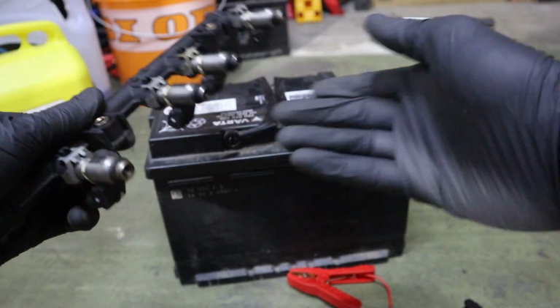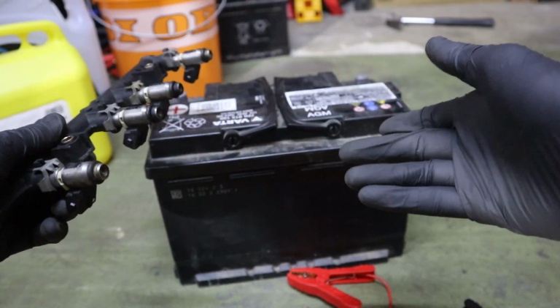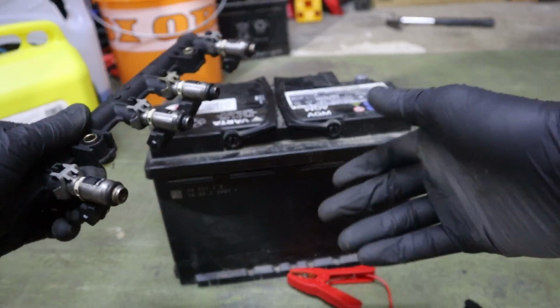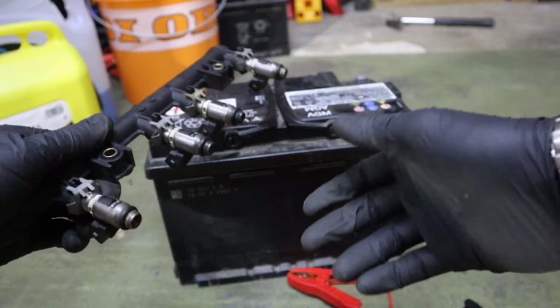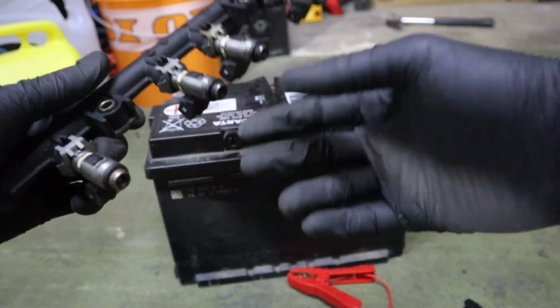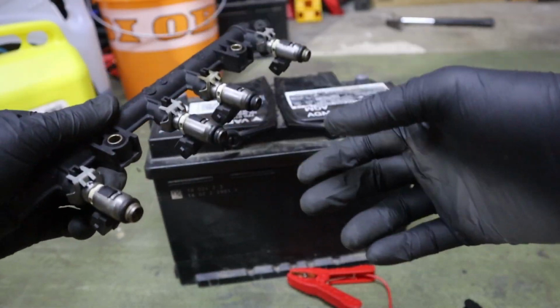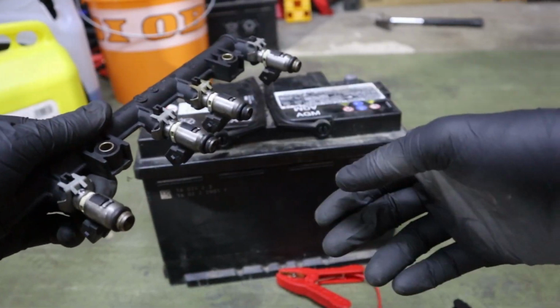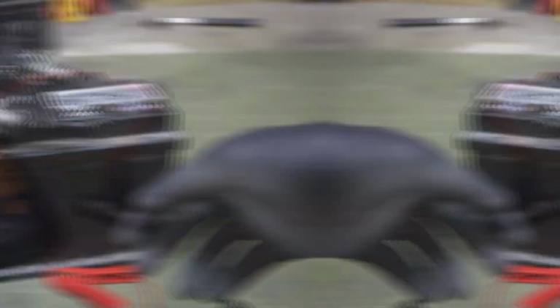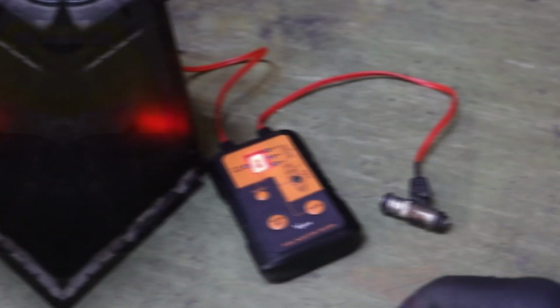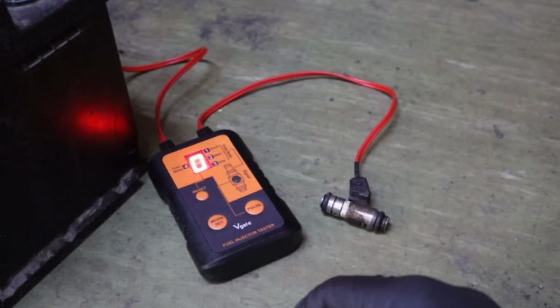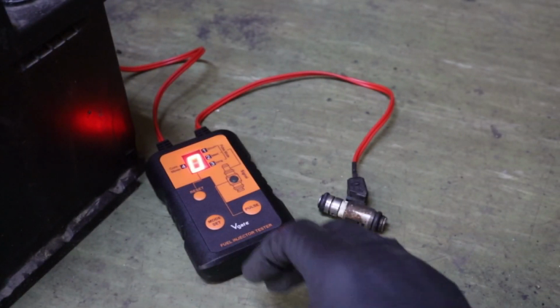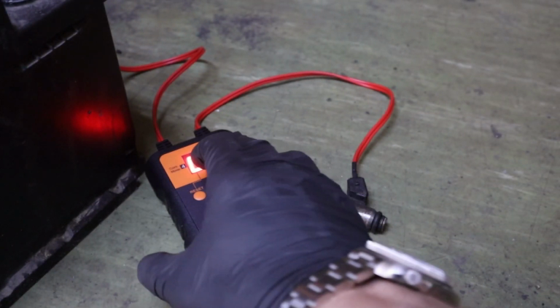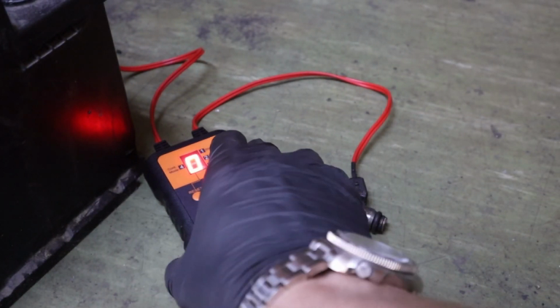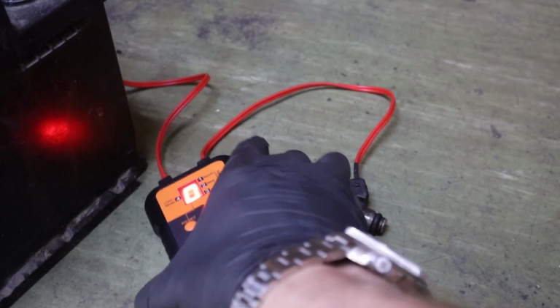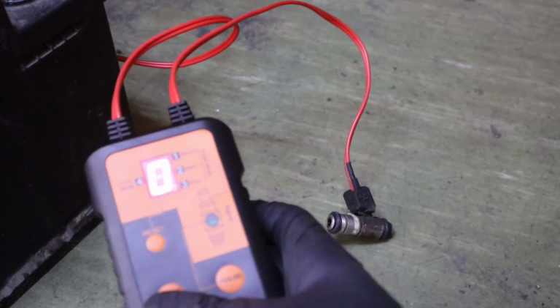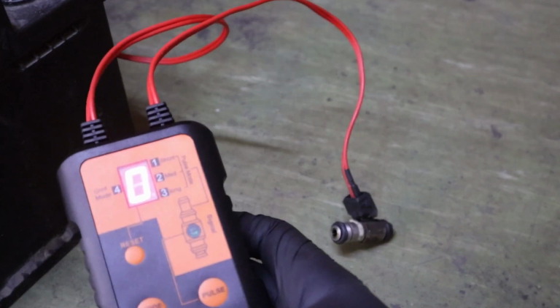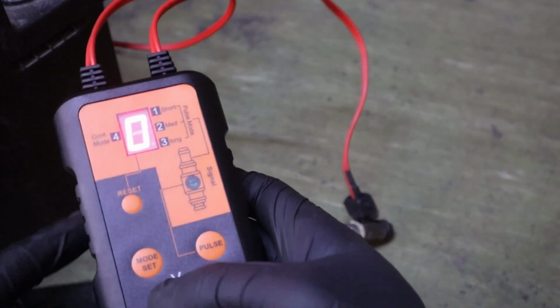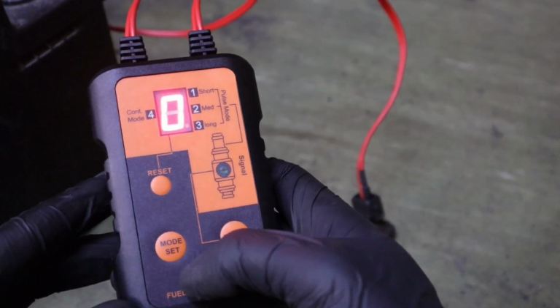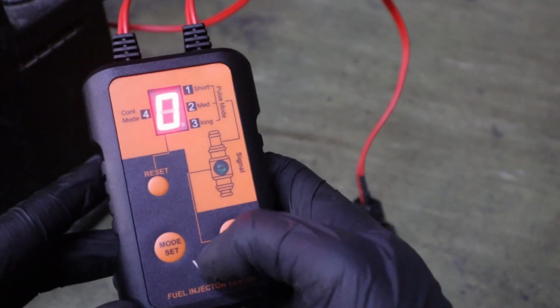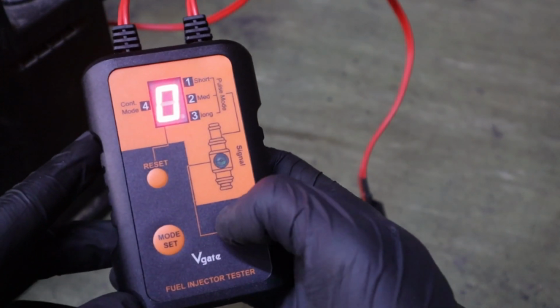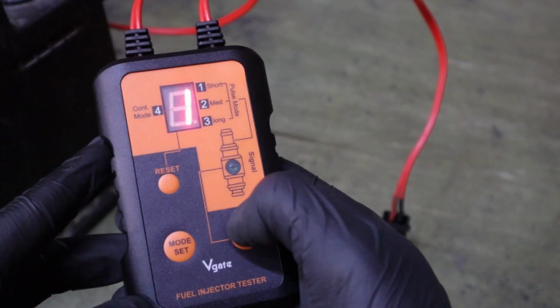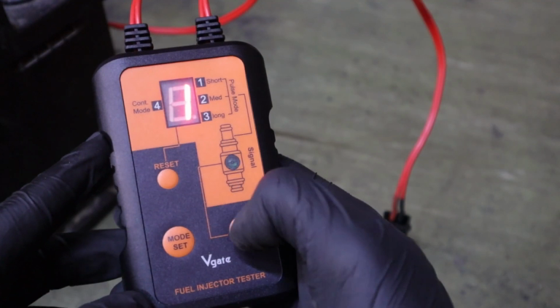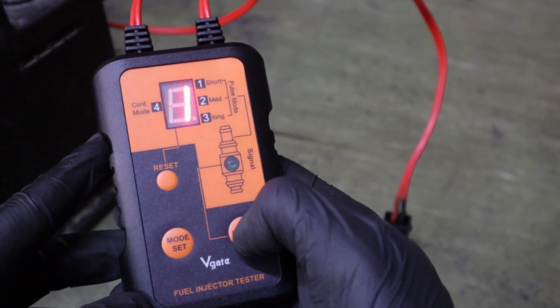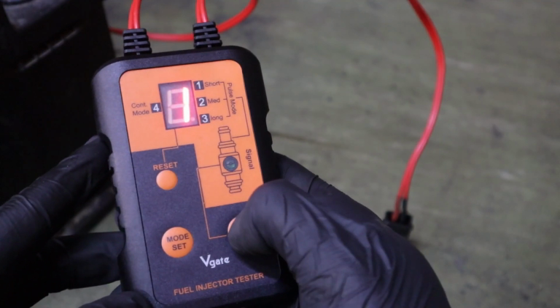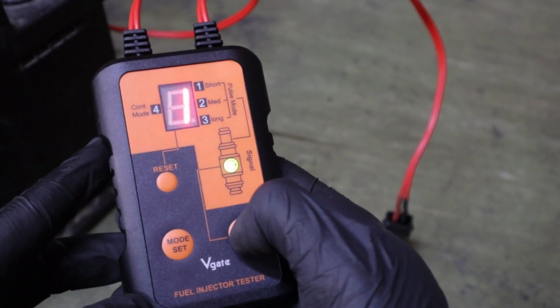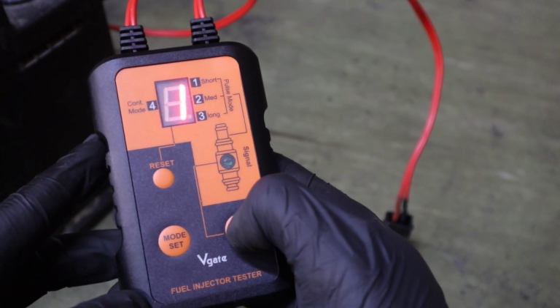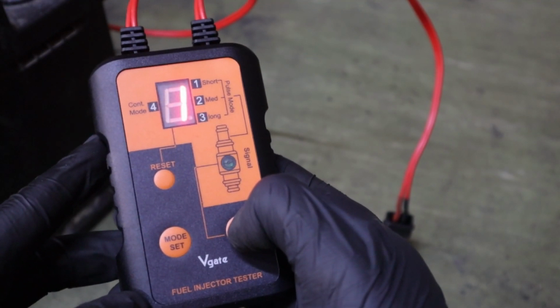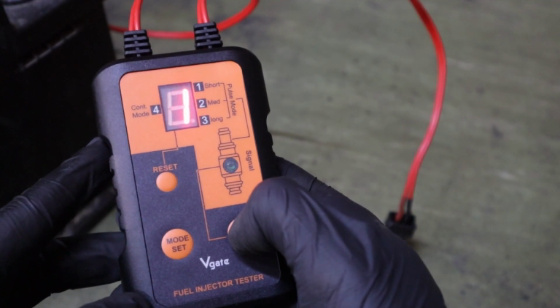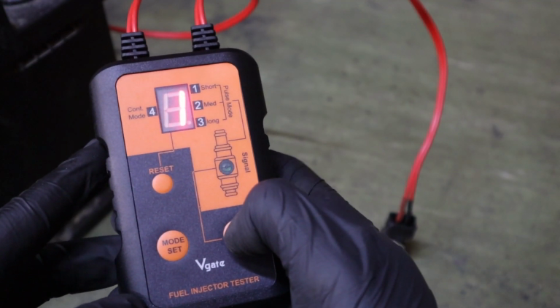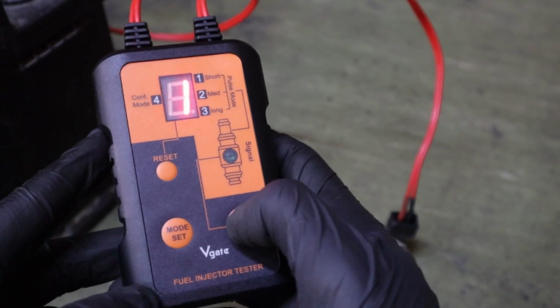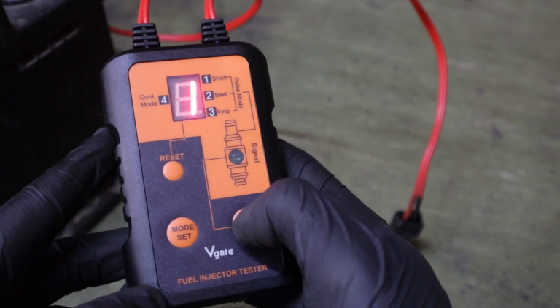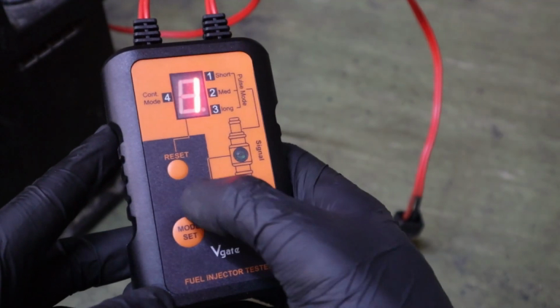Now let me show you an example of a bad injector. Check it out — here is an example of a not working fuel injector. Mode one, and we don't hear anything.